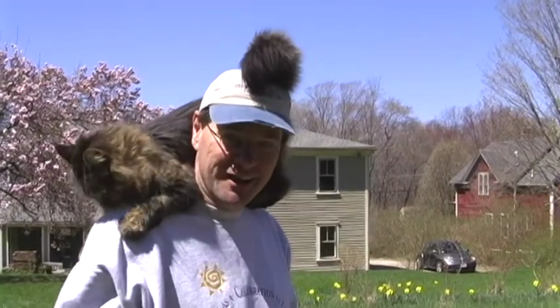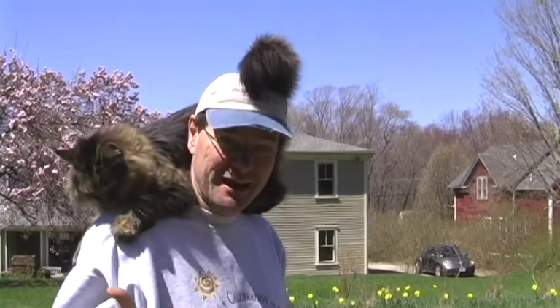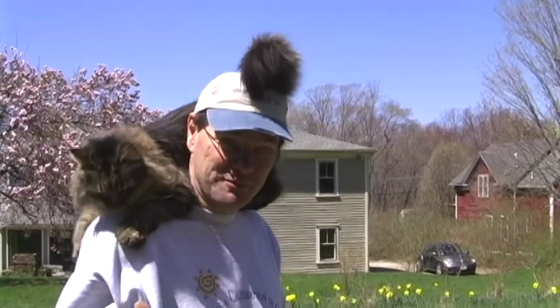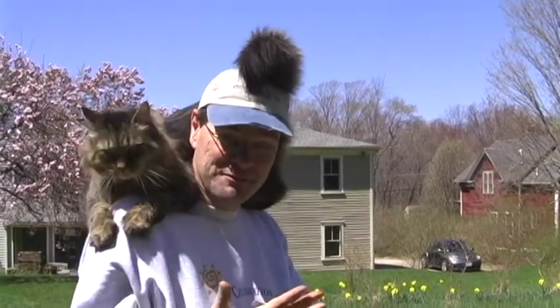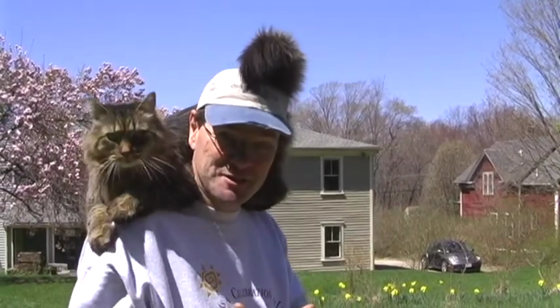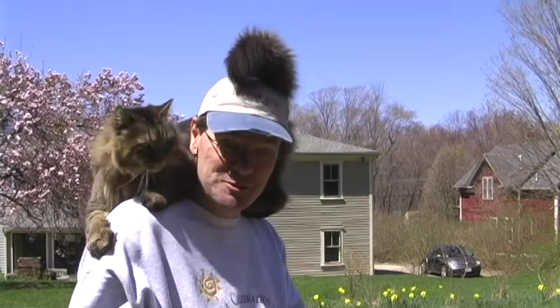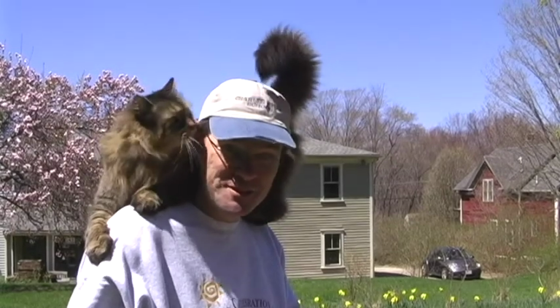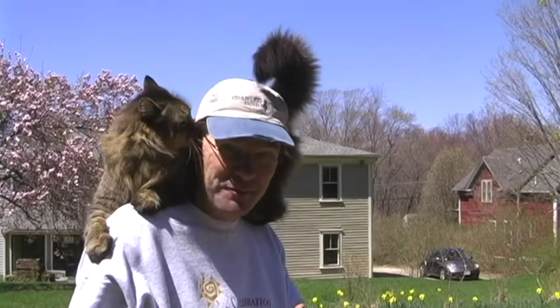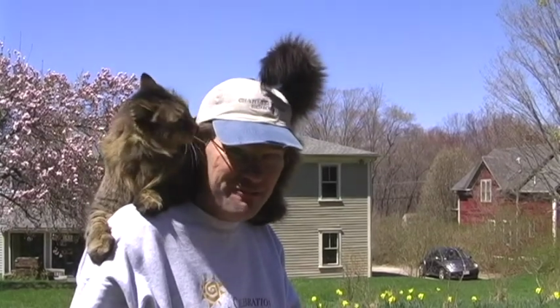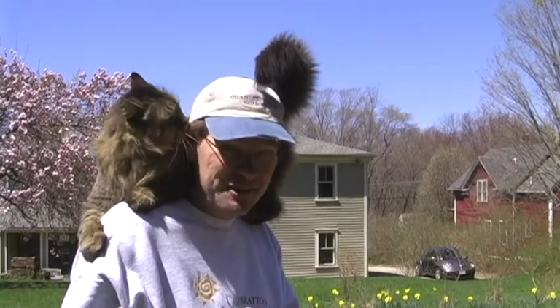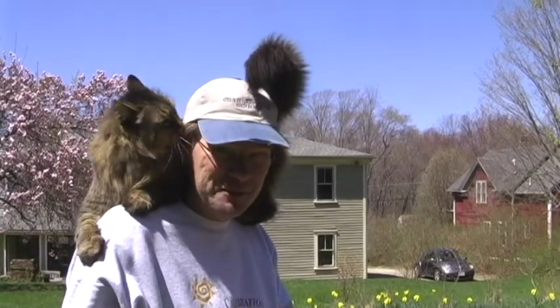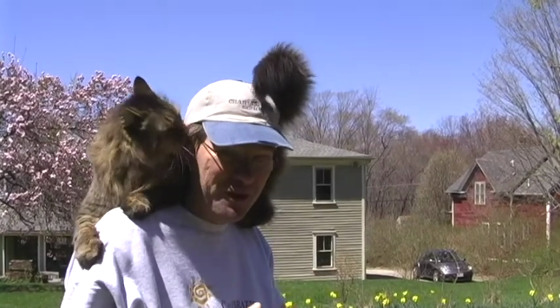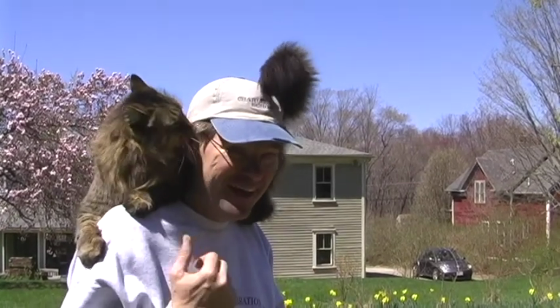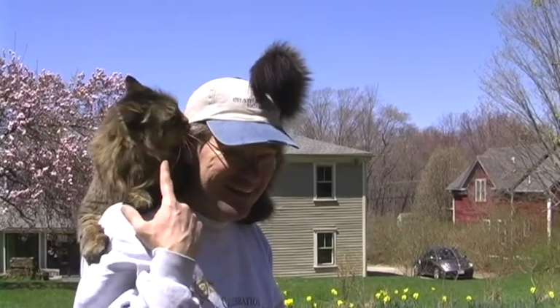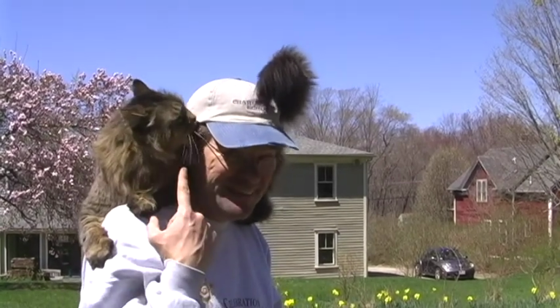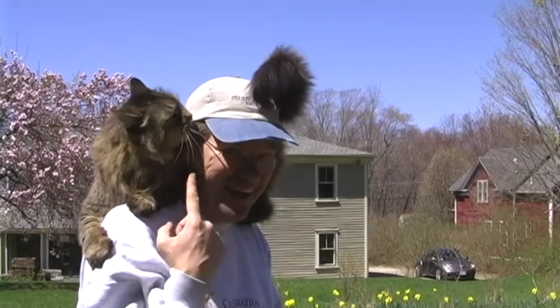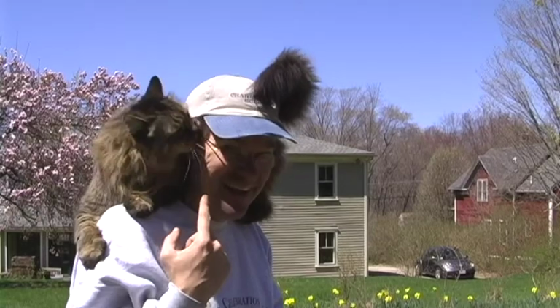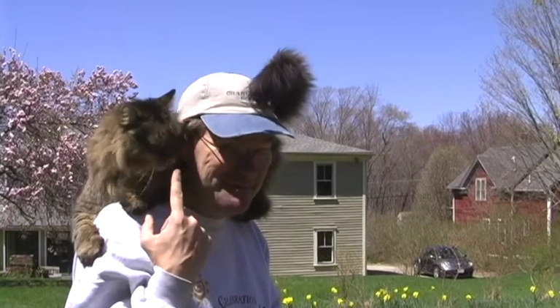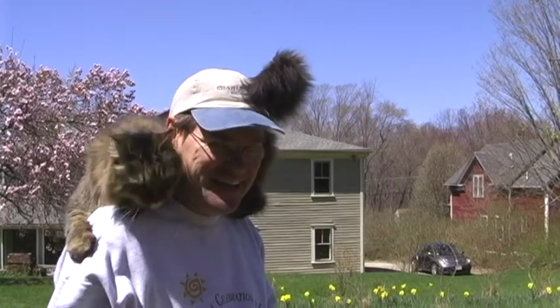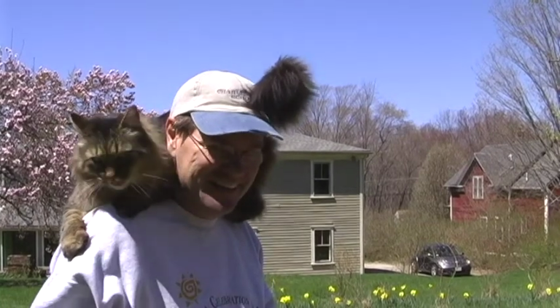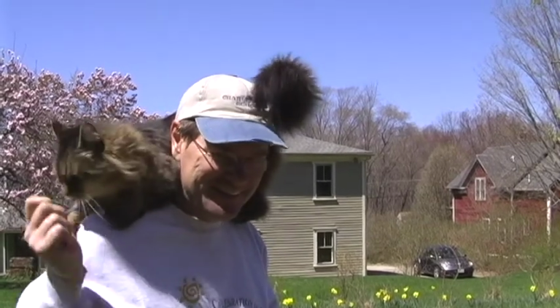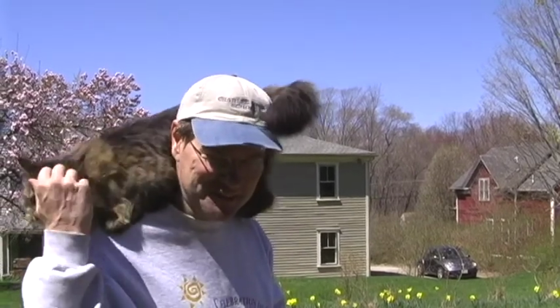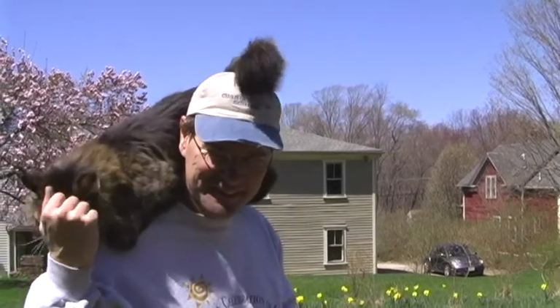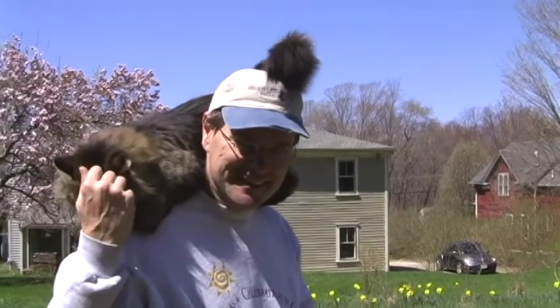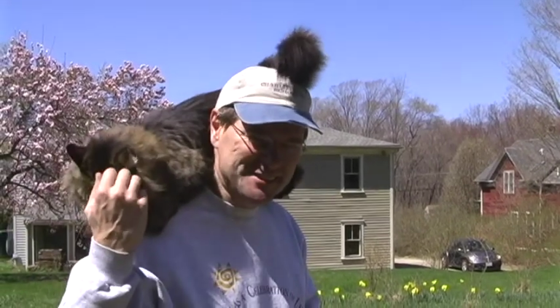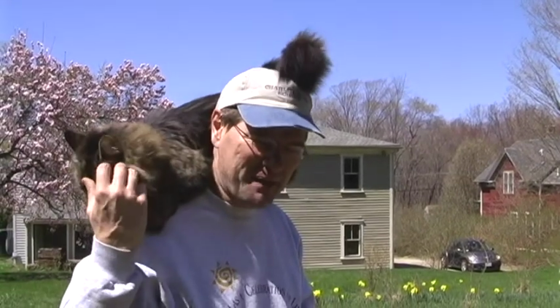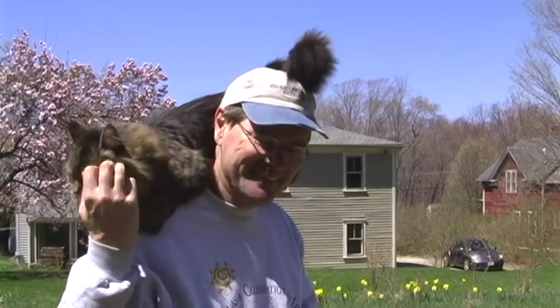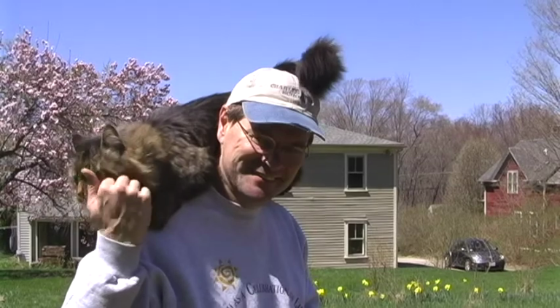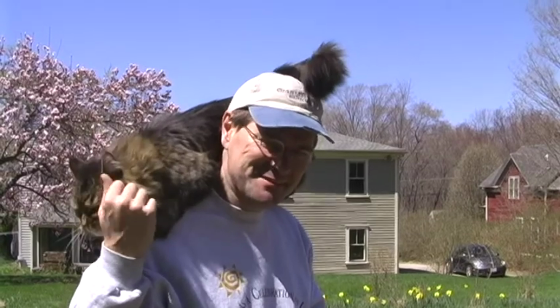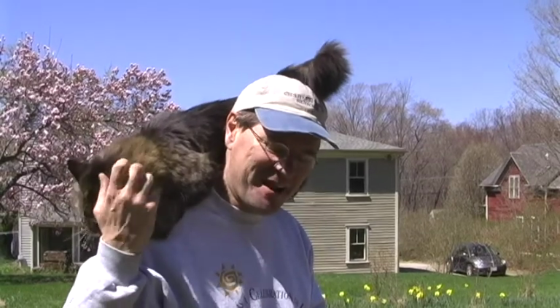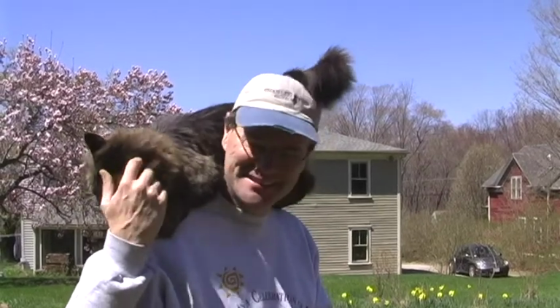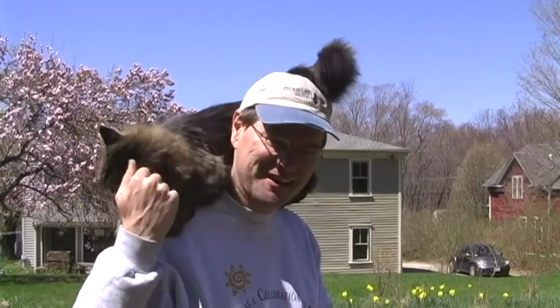I live in a house full of women — two daughters, a wife, a female dog, and this guy — and he keeps me sane. Sooty, he doesn't answer back, he doesn't whine, he's very nice.